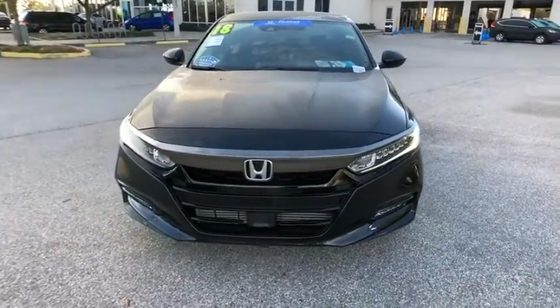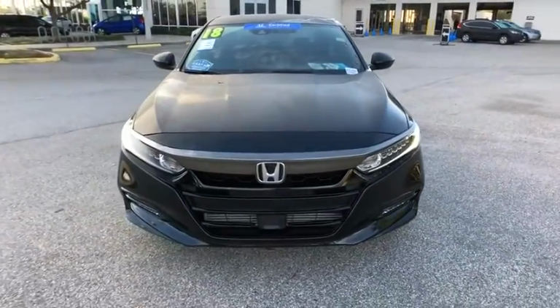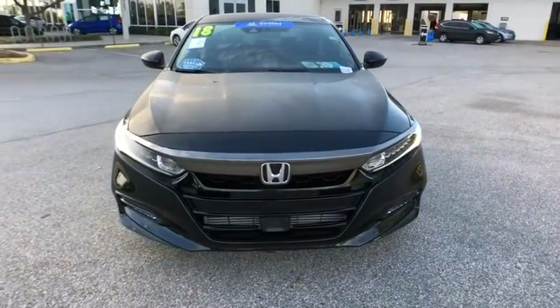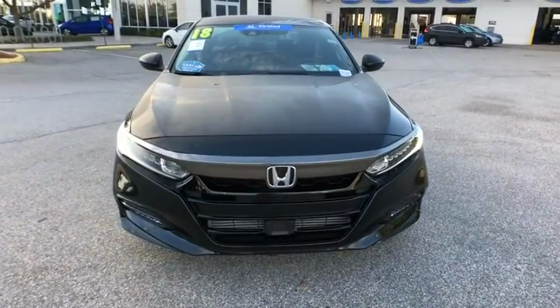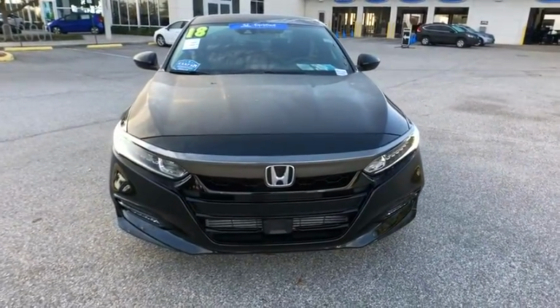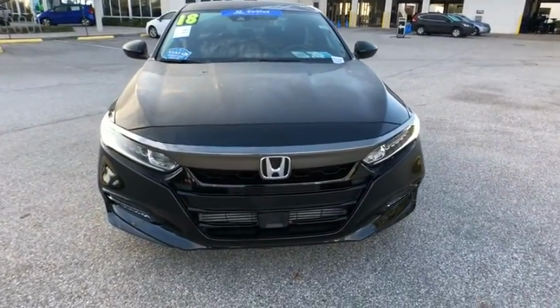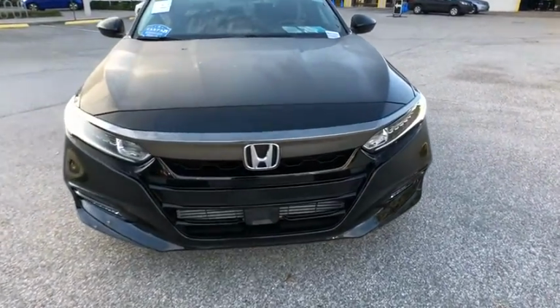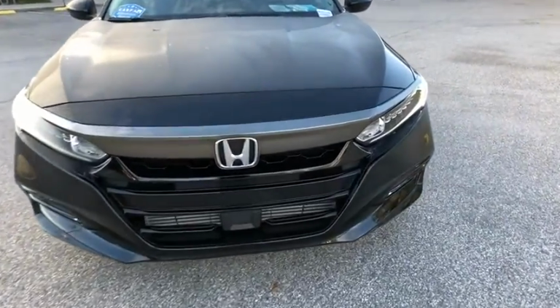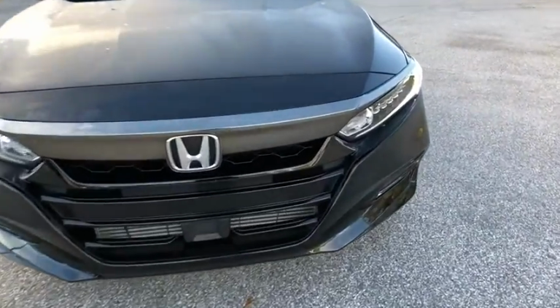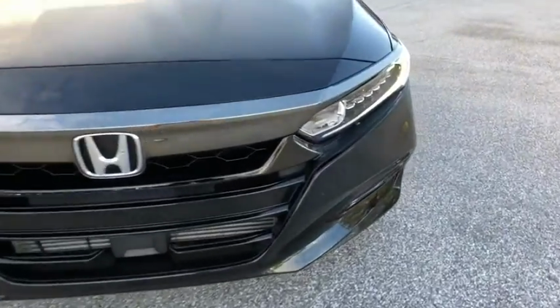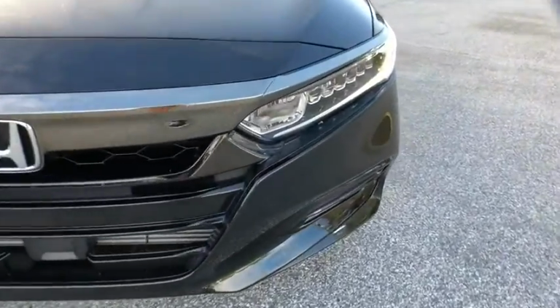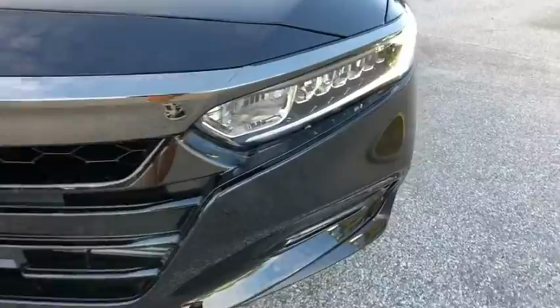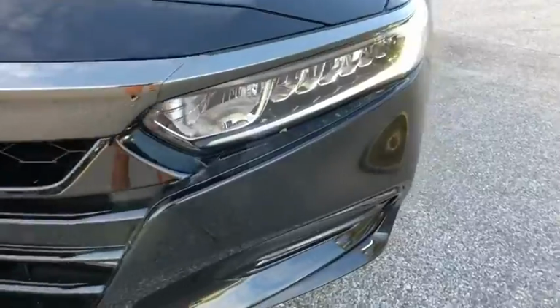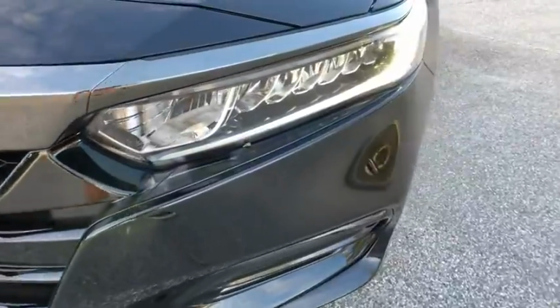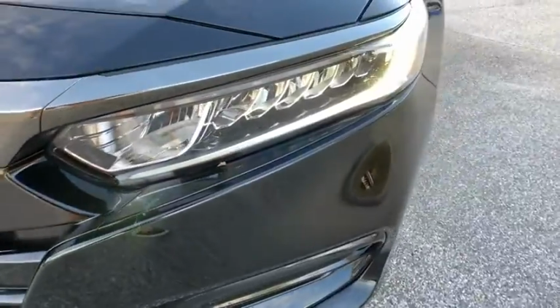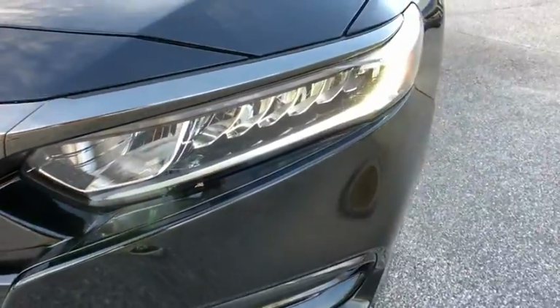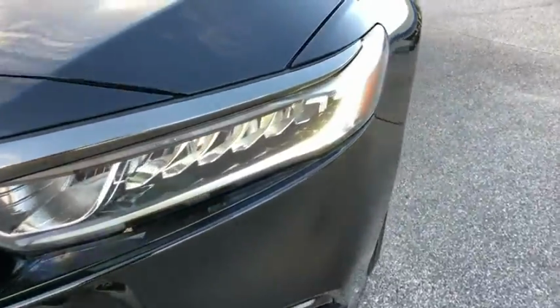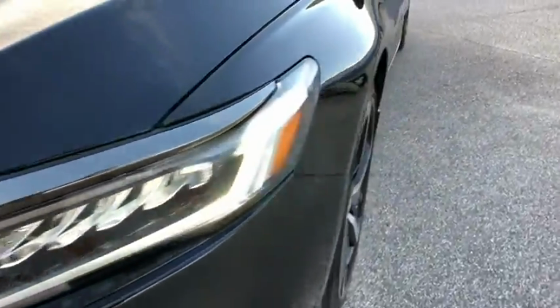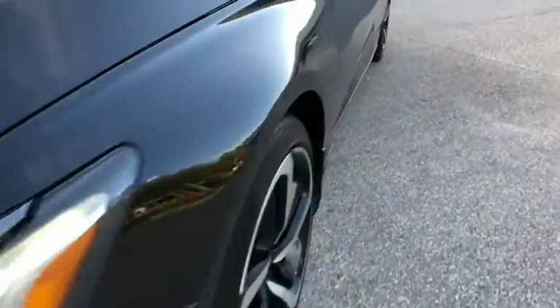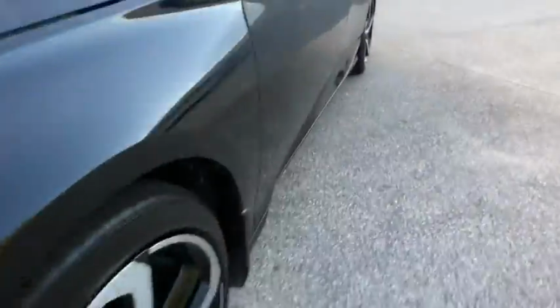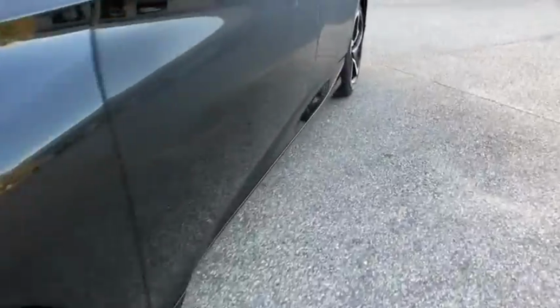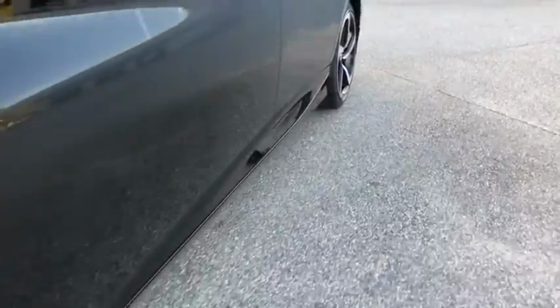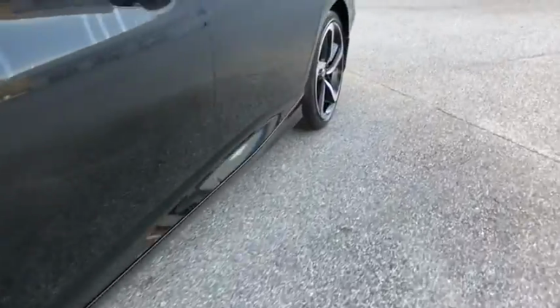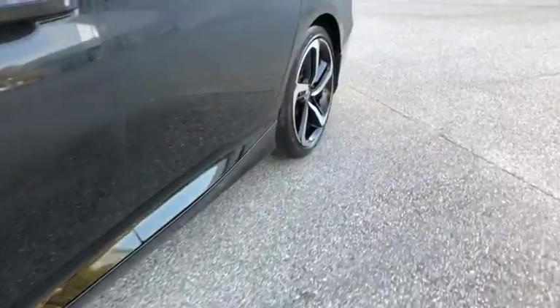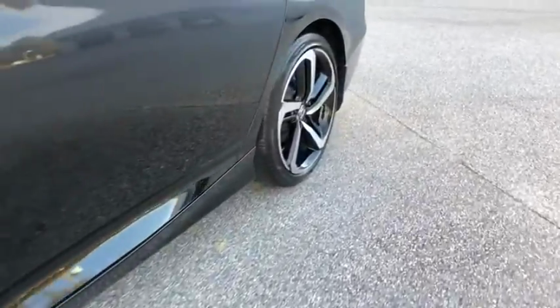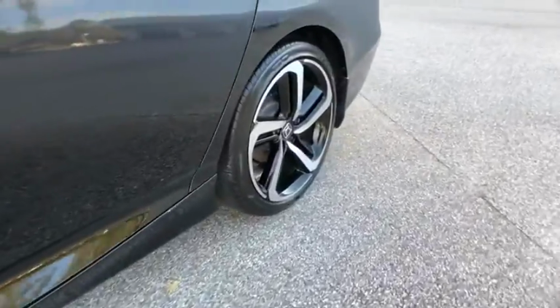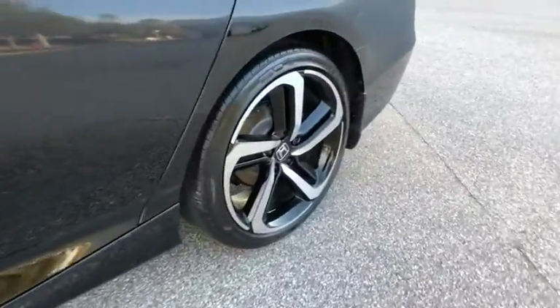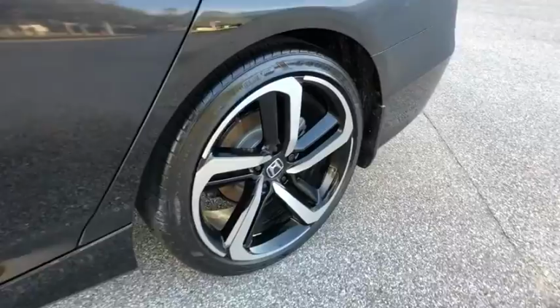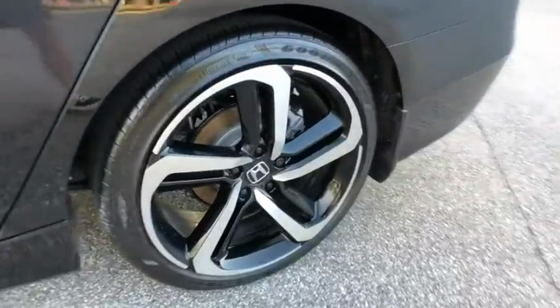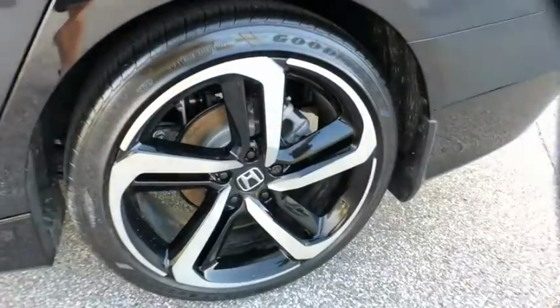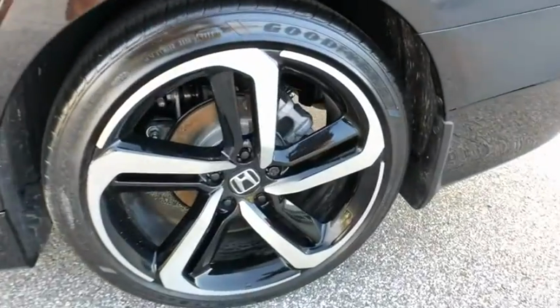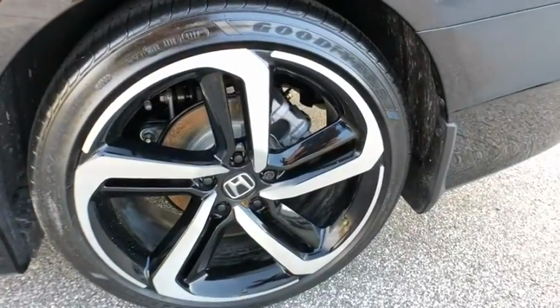Adjustable steering wheel, cruise control, aluminum wheels, keyless start, four wheel disc brakes, floor mats, front wheel drive, AM FM stereo radio, climate control.